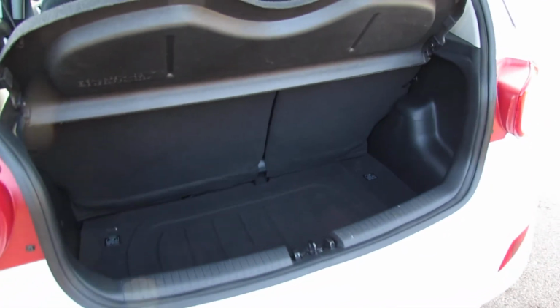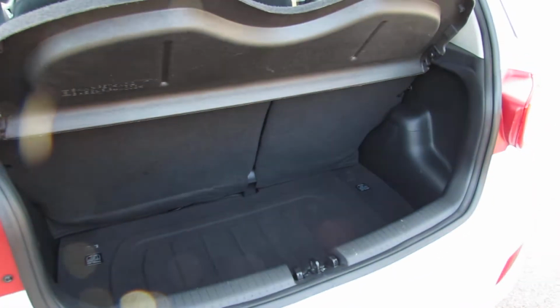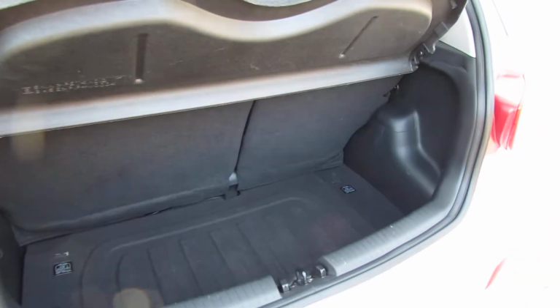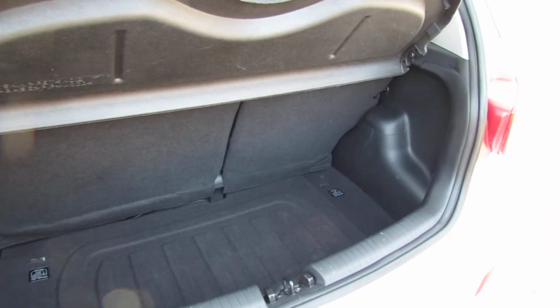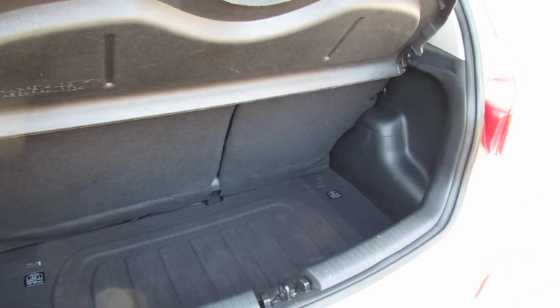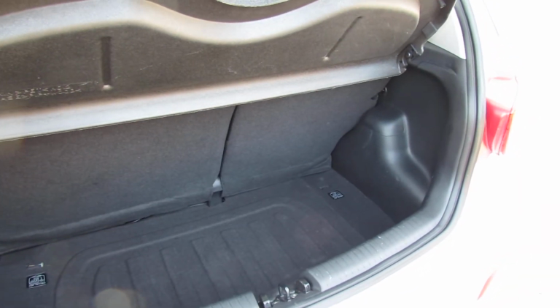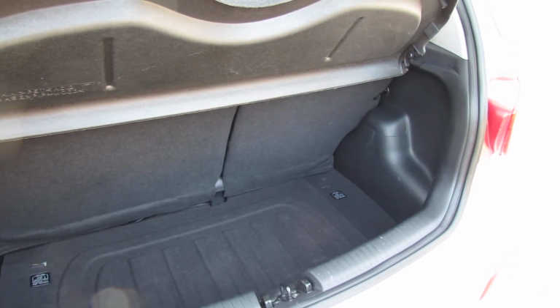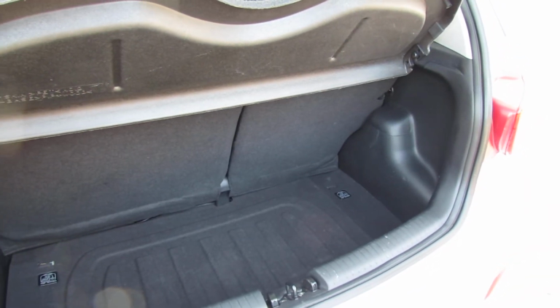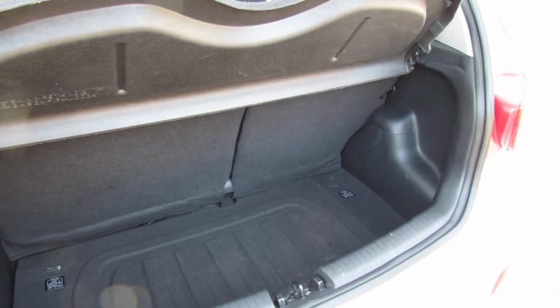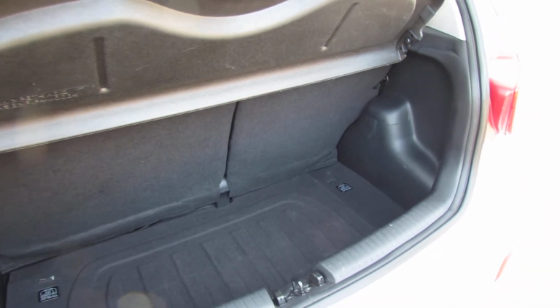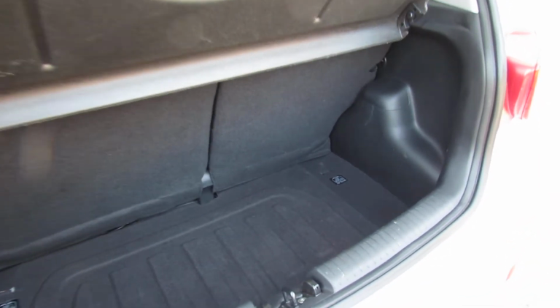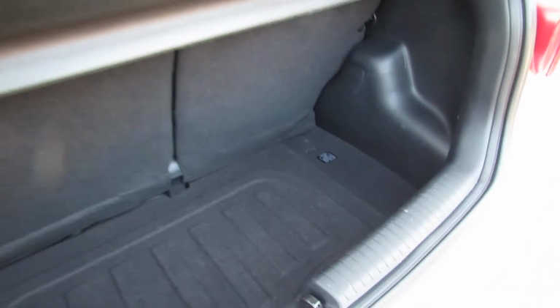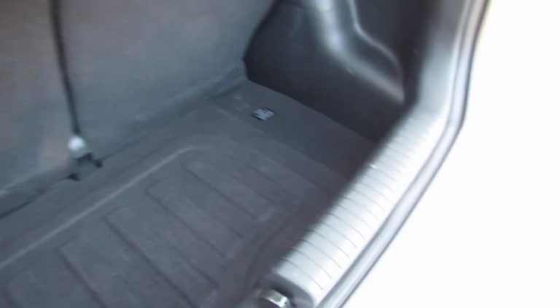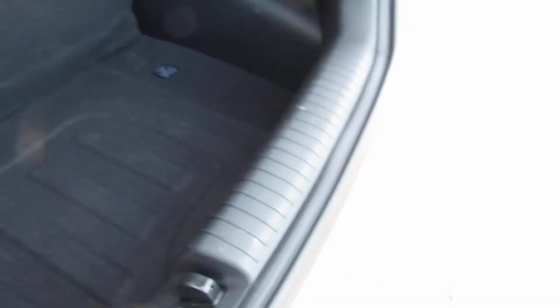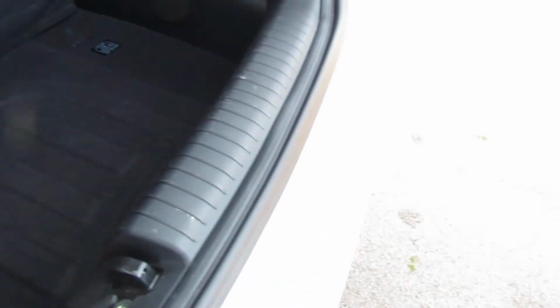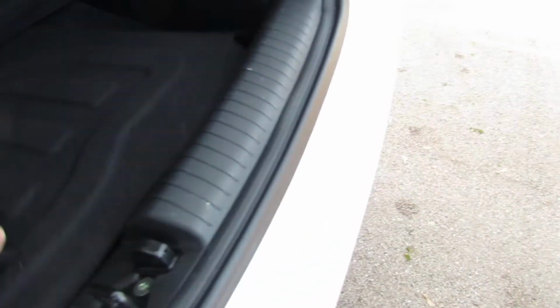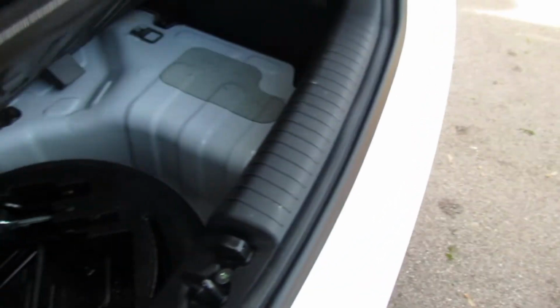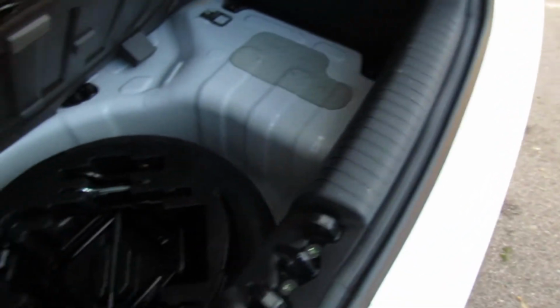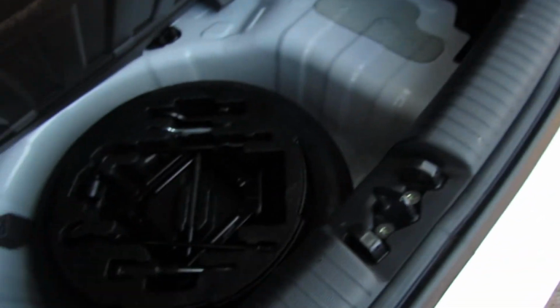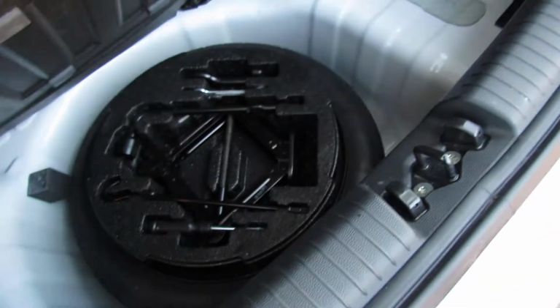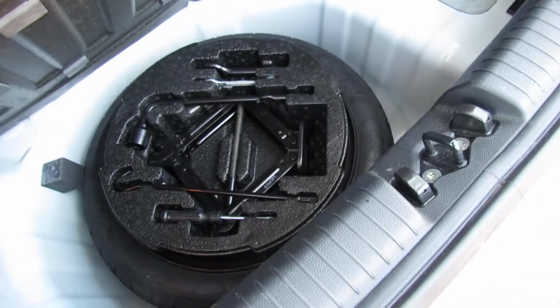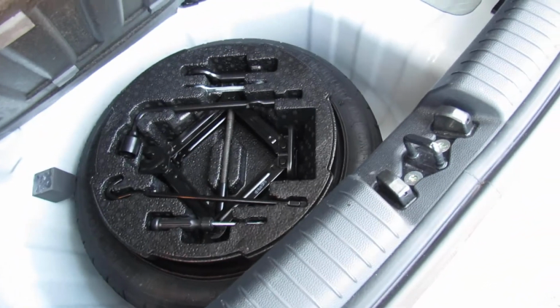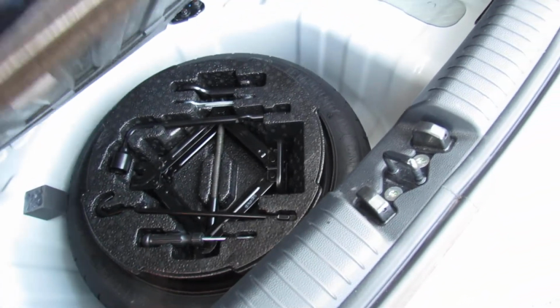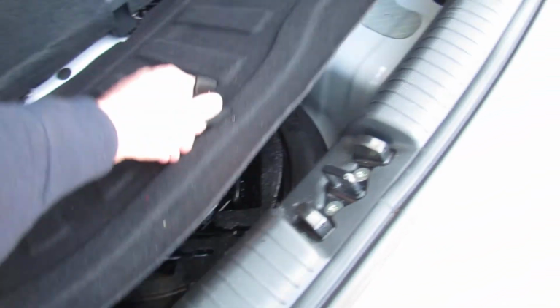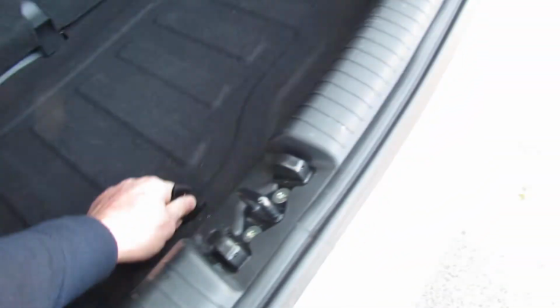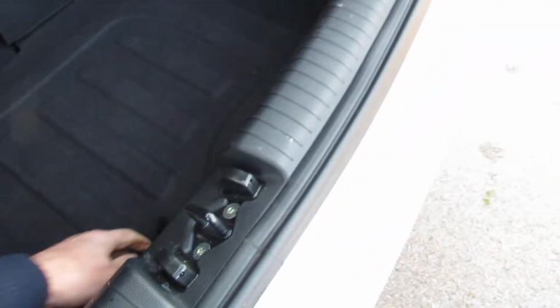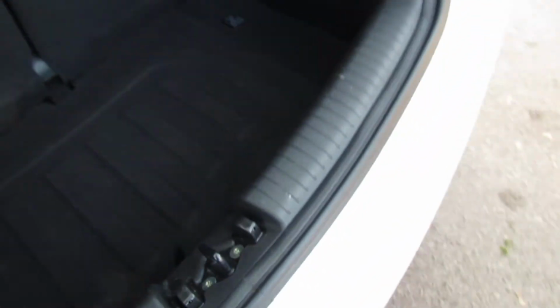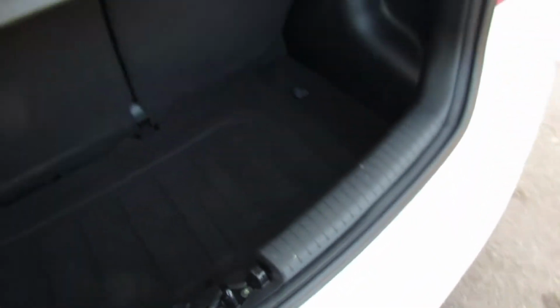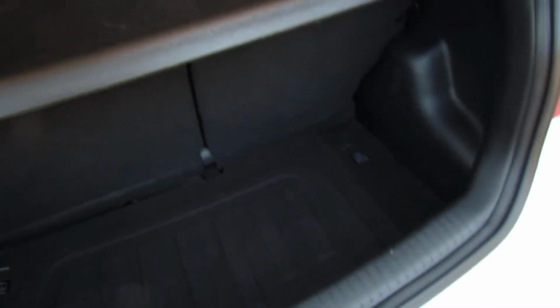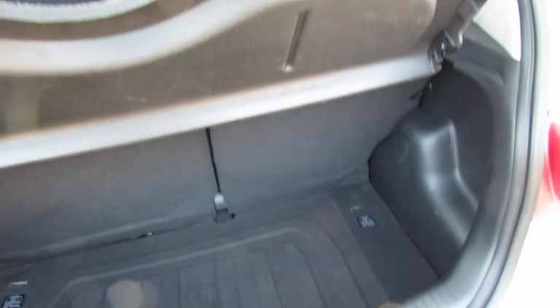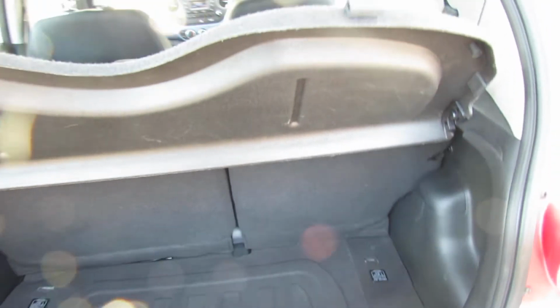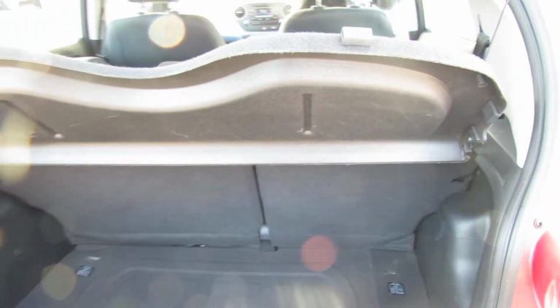You've got a 60-40 split so you can enlarge the boot if you want. Underneath here you still have a space-saver spare wheel, which is very useful for when you get a puncture.